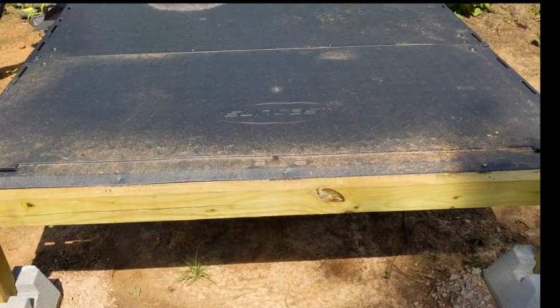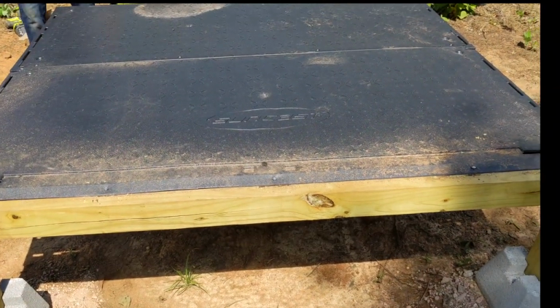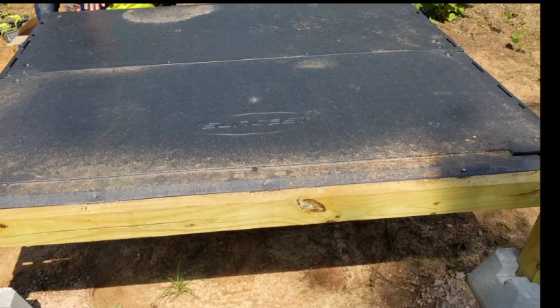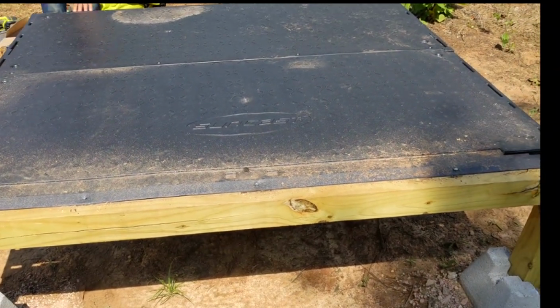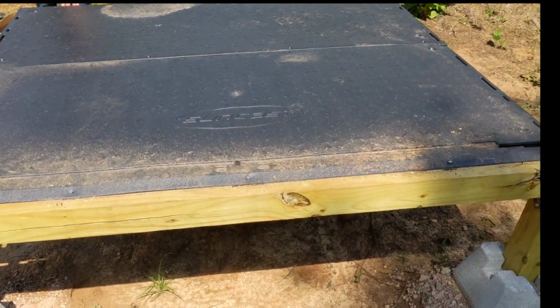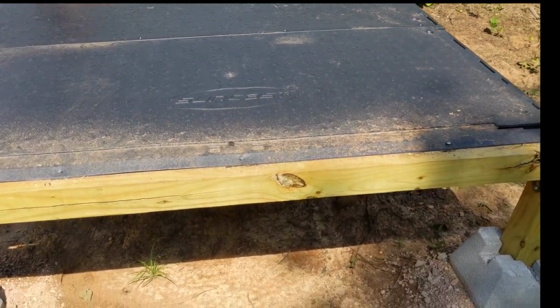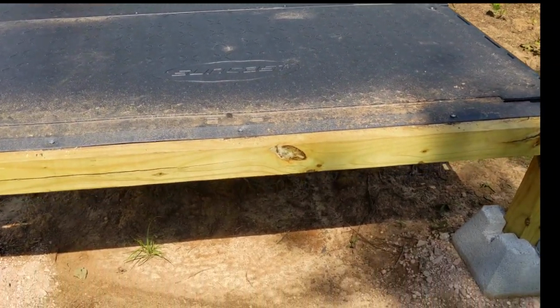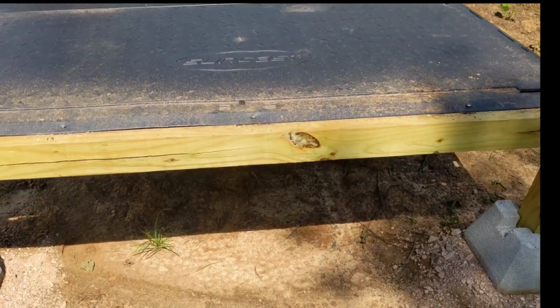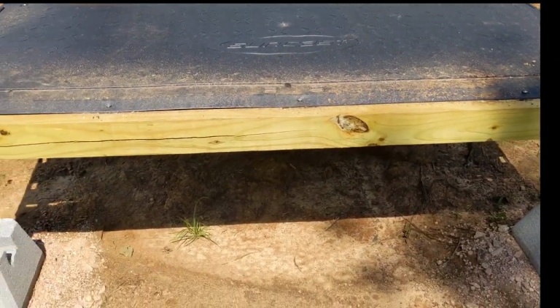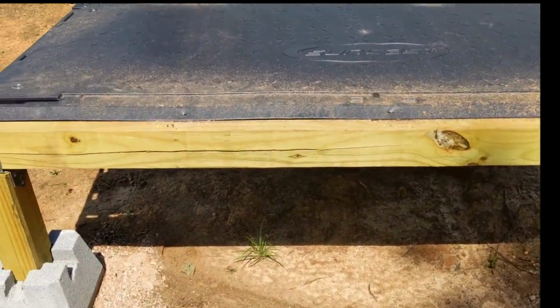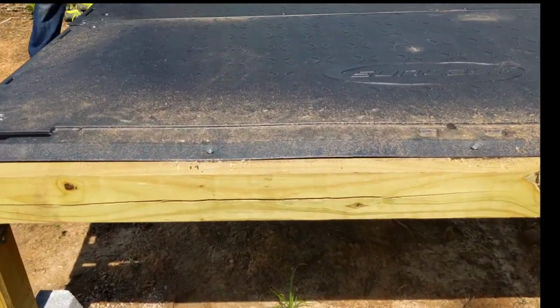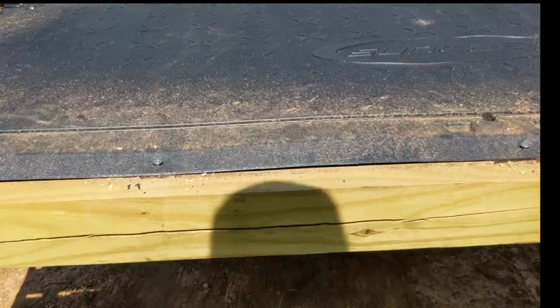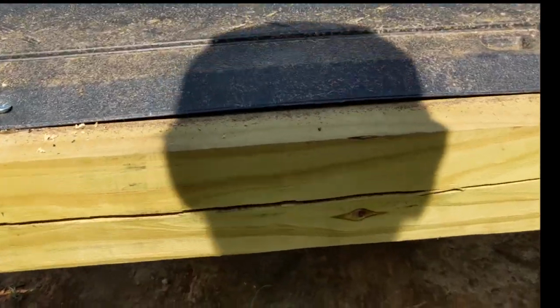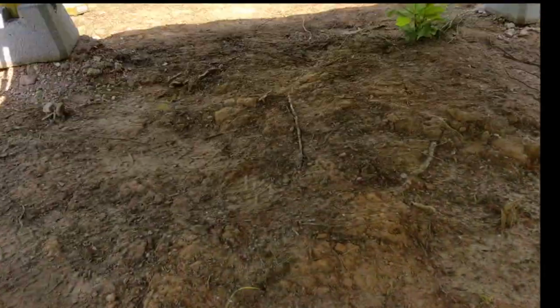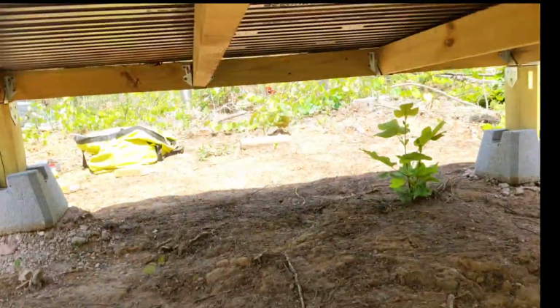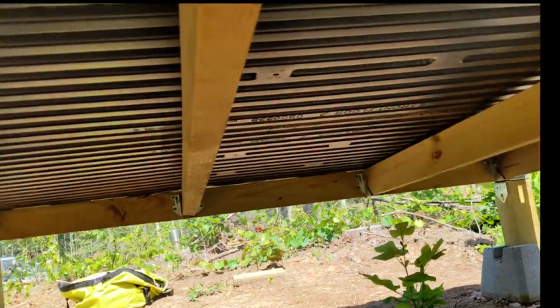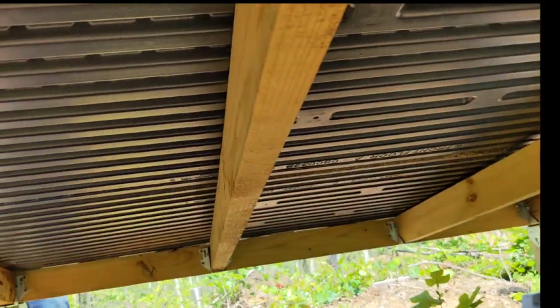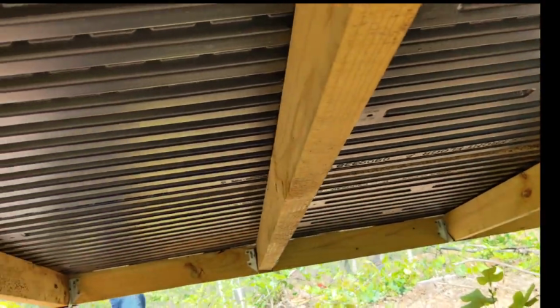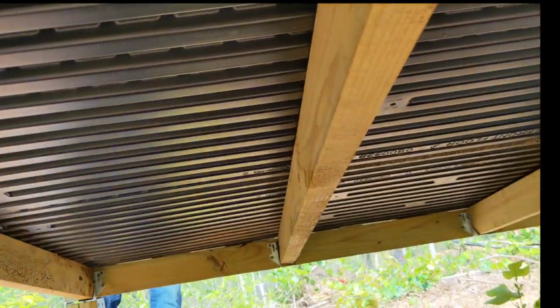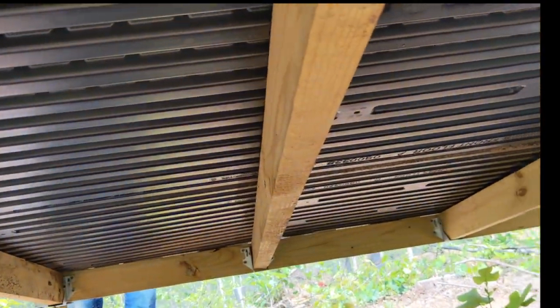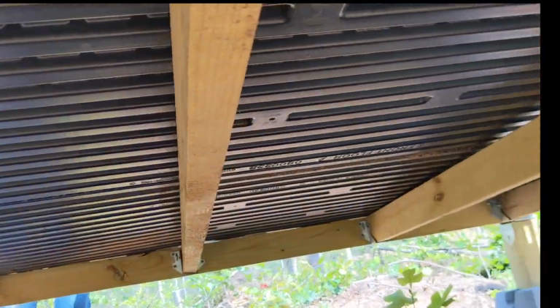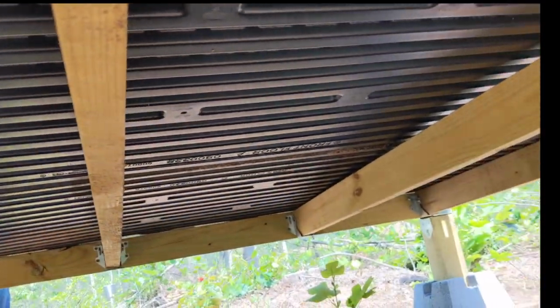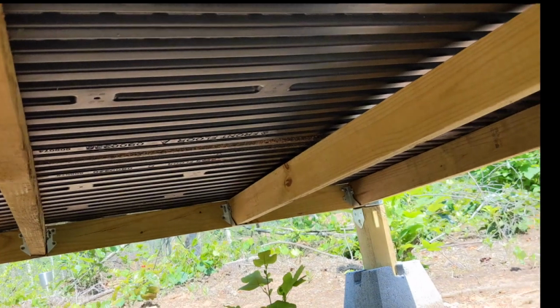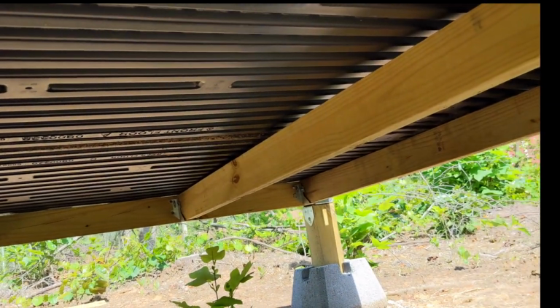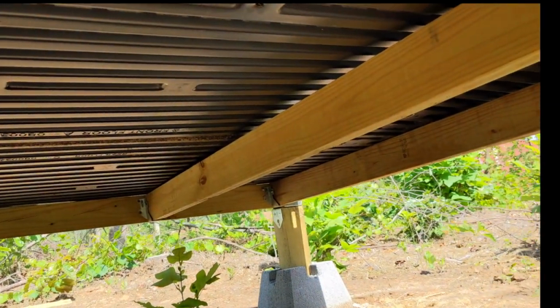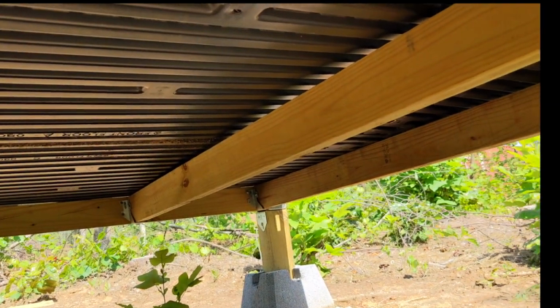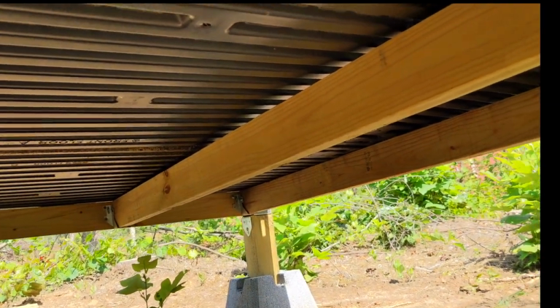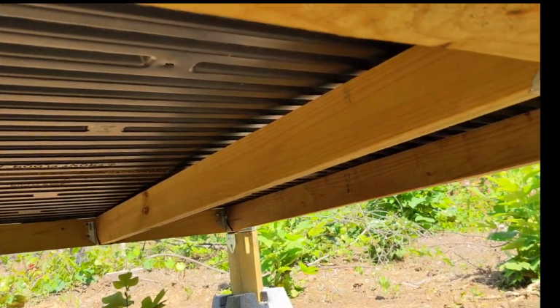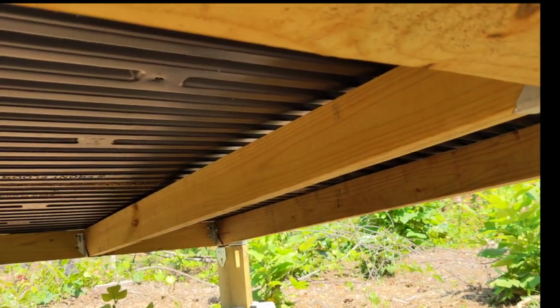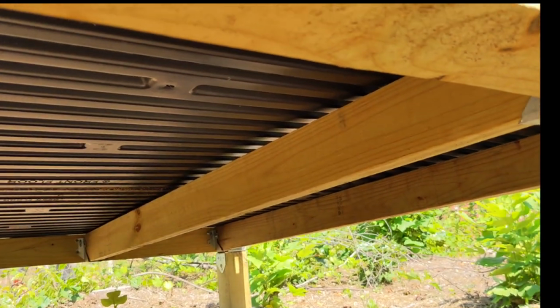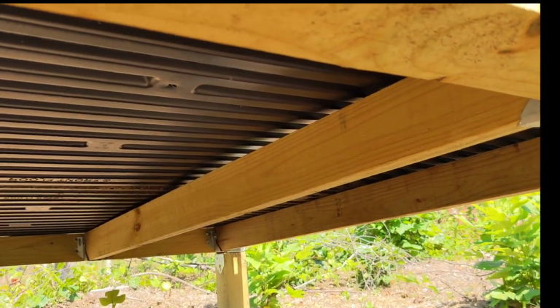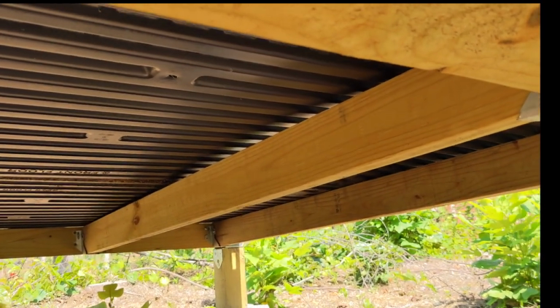There wasn't any footage of the process, but we completed the subfloor frame for our chicken coop and got the floor installed. It was very secure and strong enough to stand on top. It's about a foot and a half off the ground so our chickens will be able to easily get under their coop for some shade. Make sure to watch for future videos to see how this project progresses.